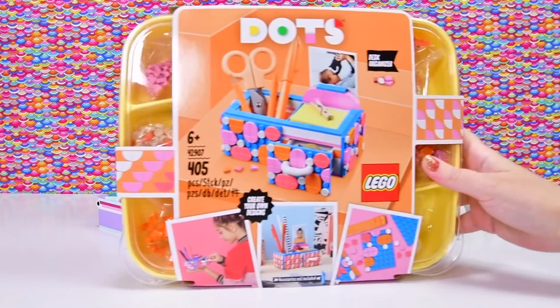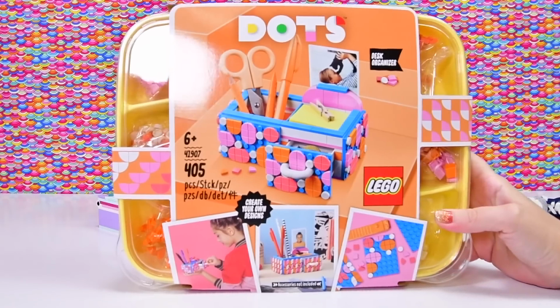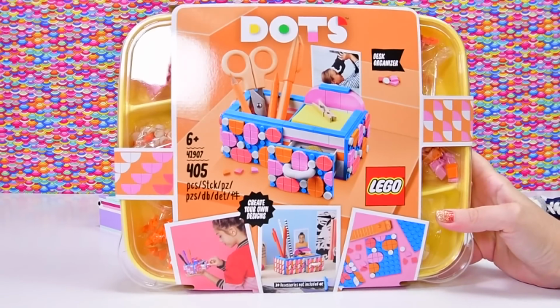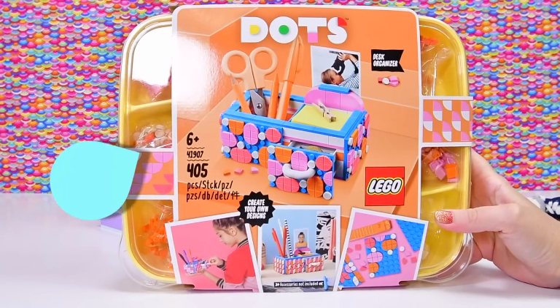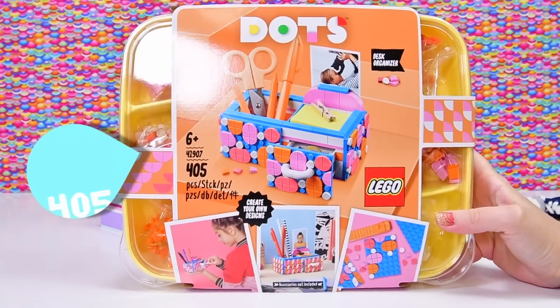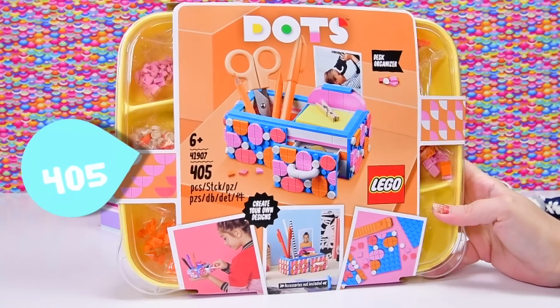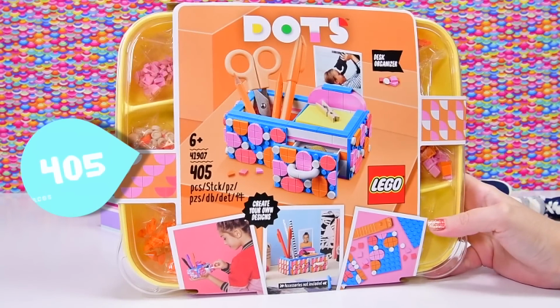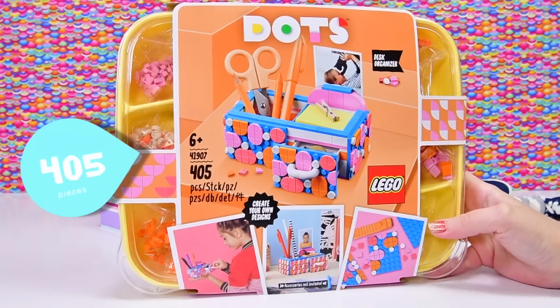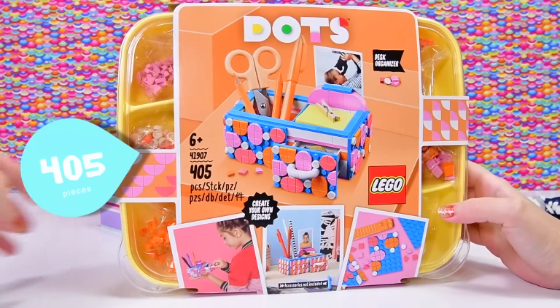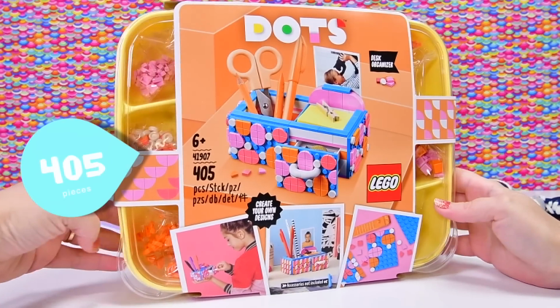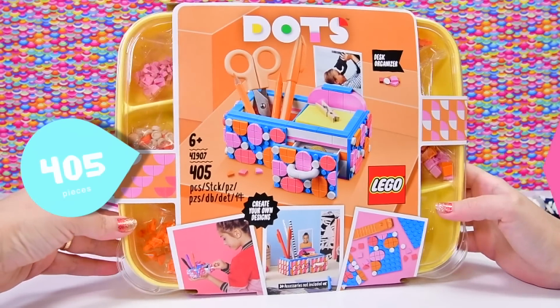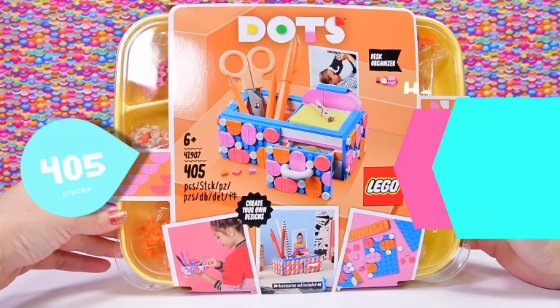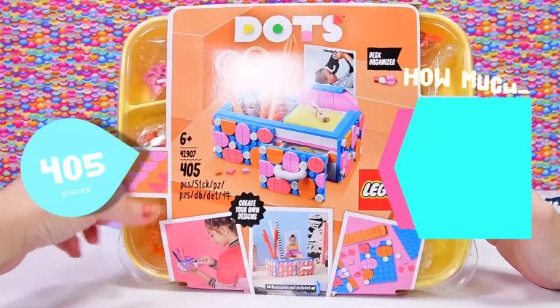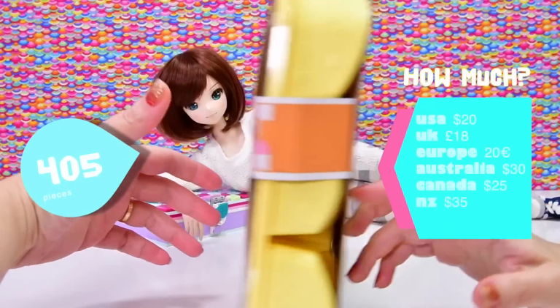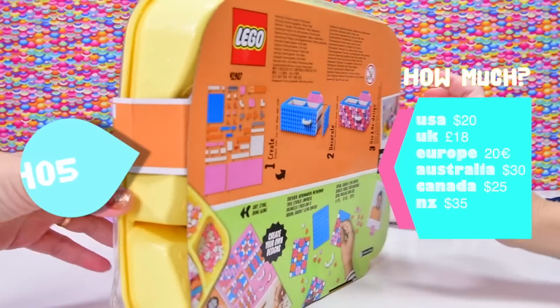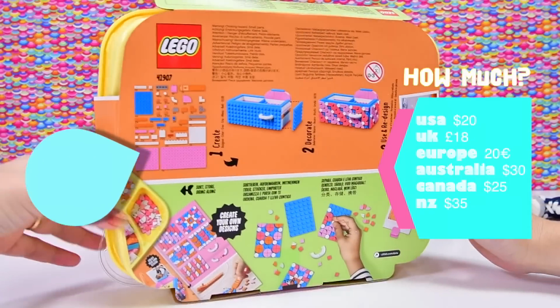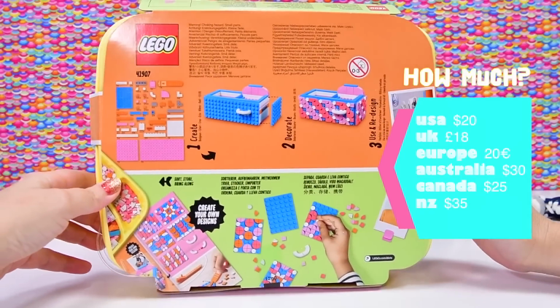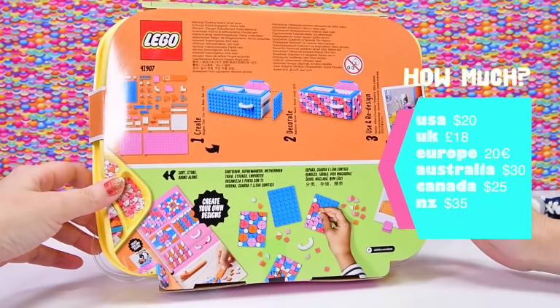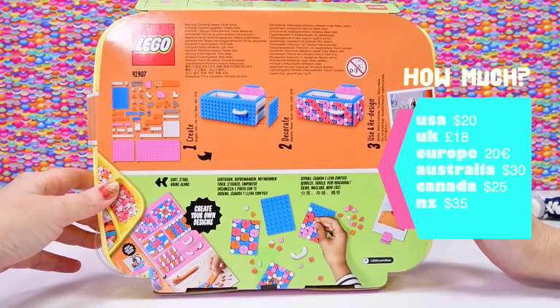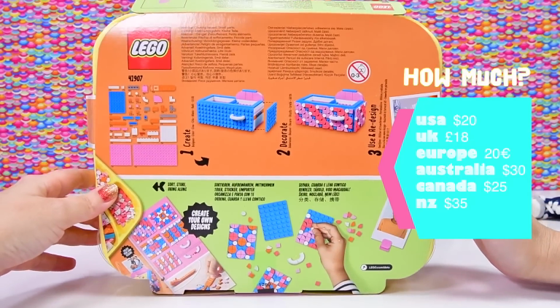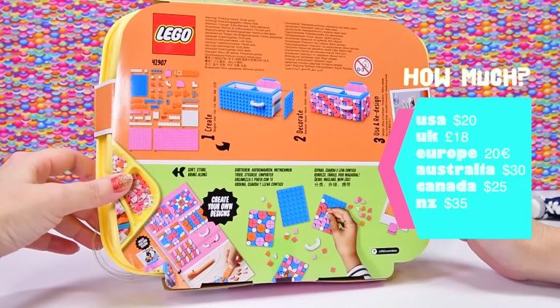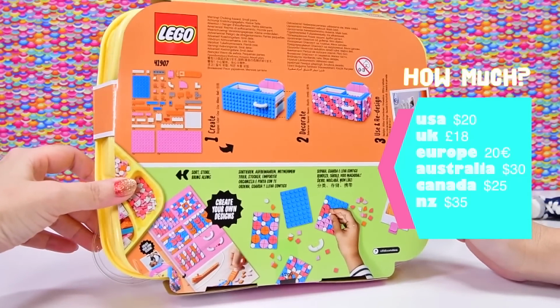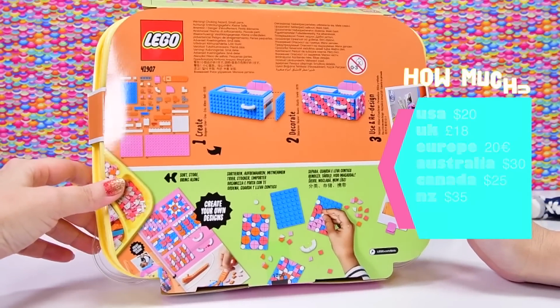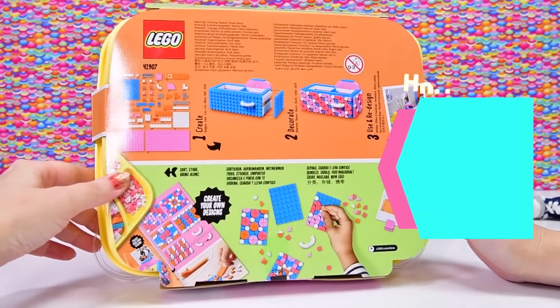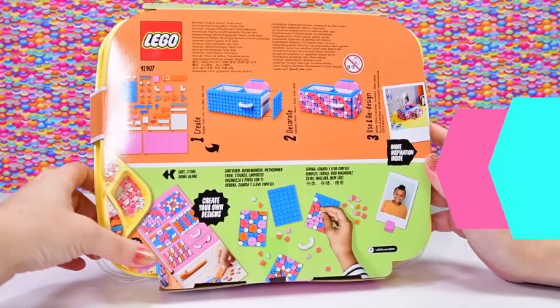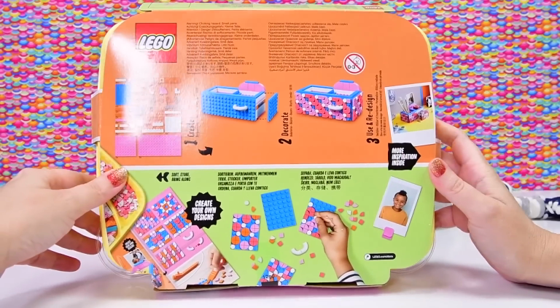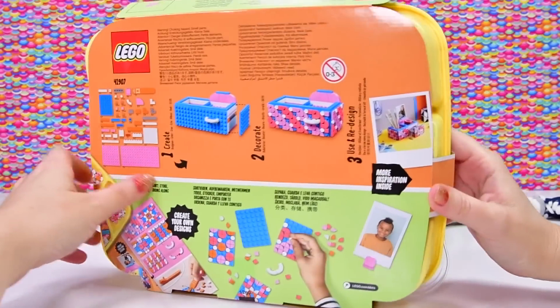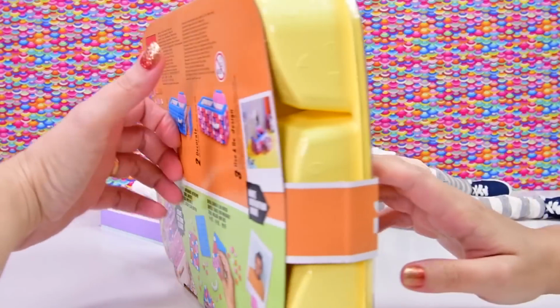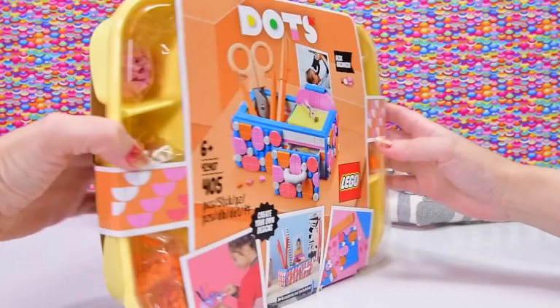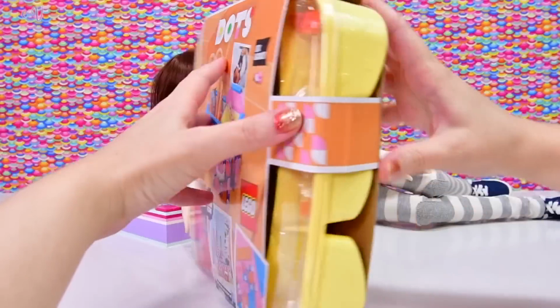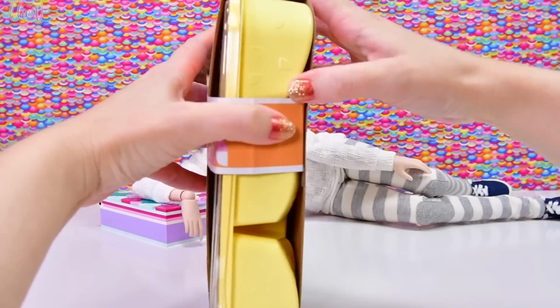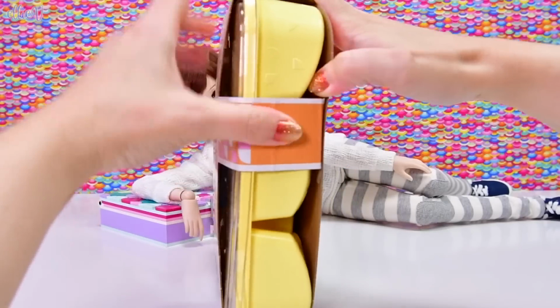Today we are opening up the Lego Dots desk organizer. It's got 405 pieces - most of them are teeny tiny - and it's around about the $30 mark depending upon where you live in the world.